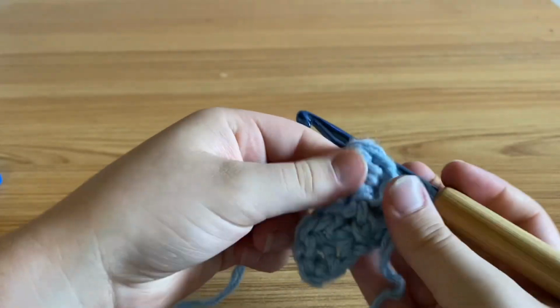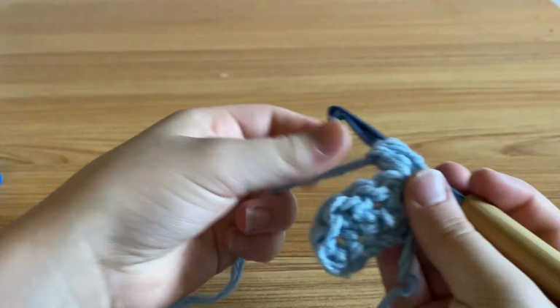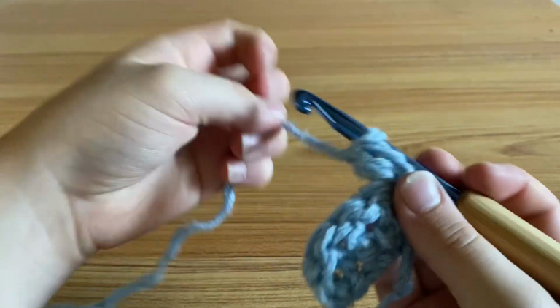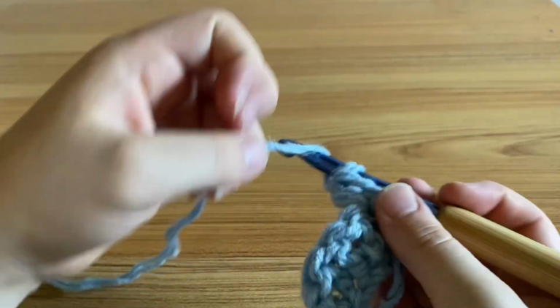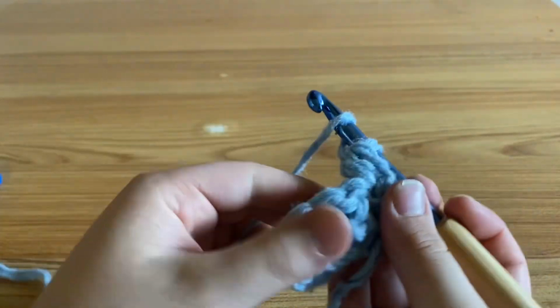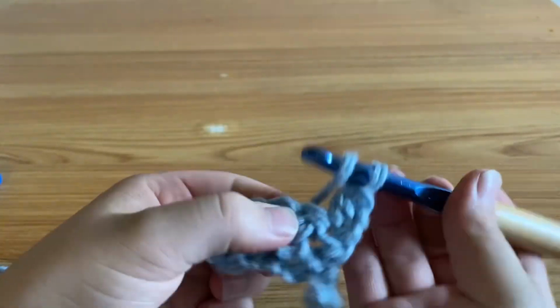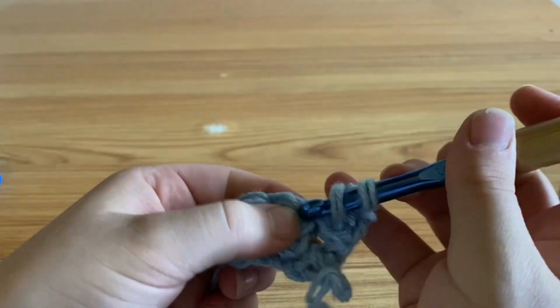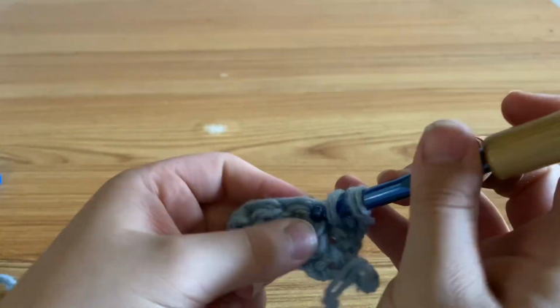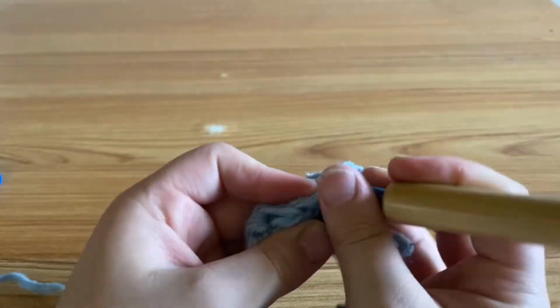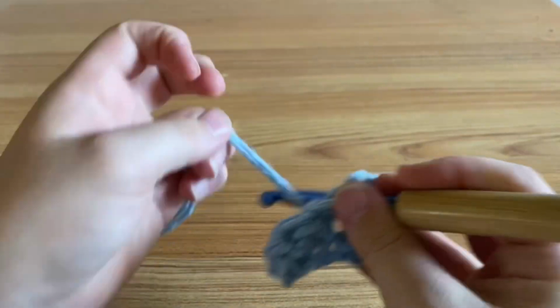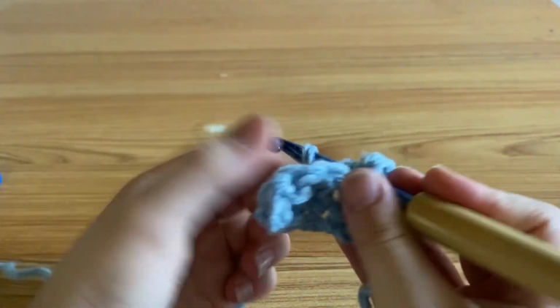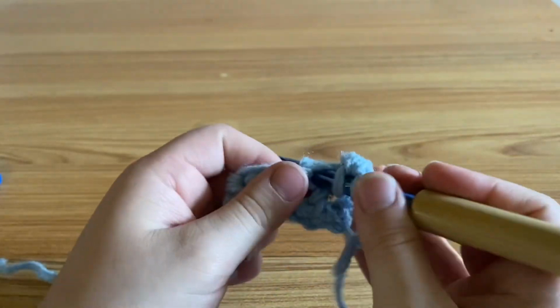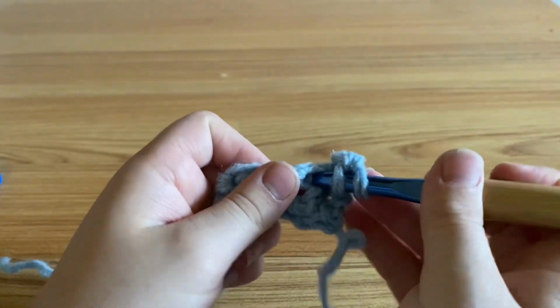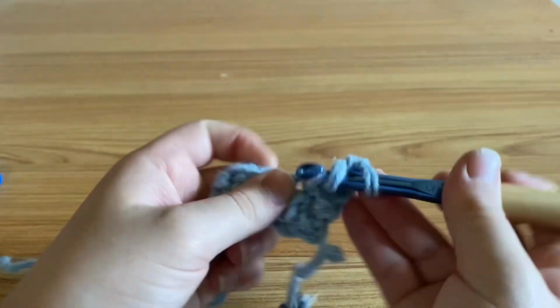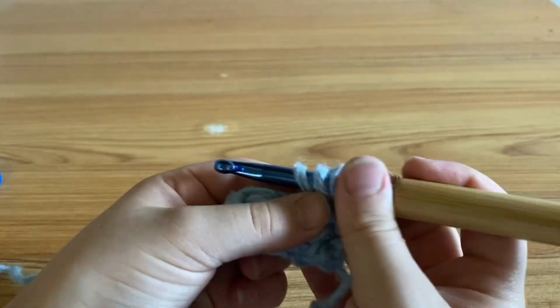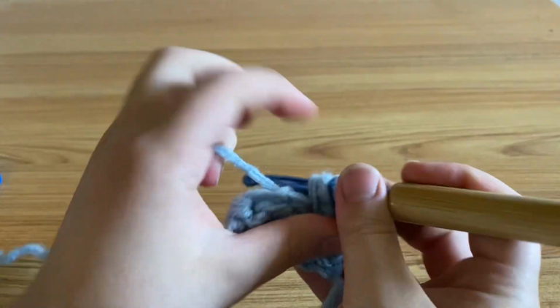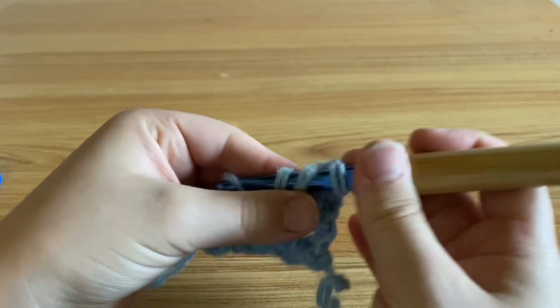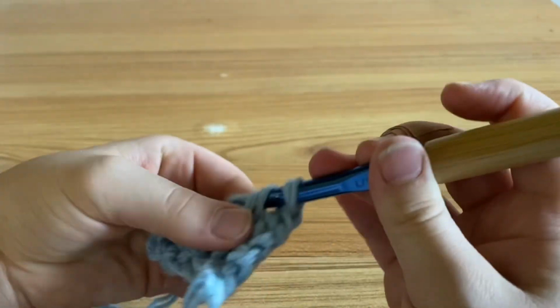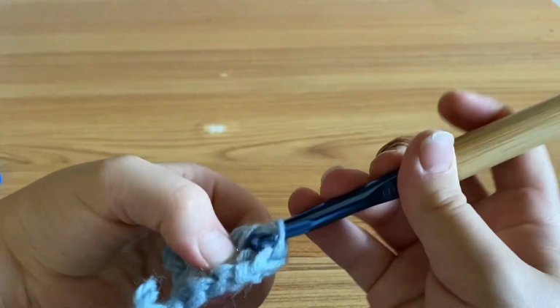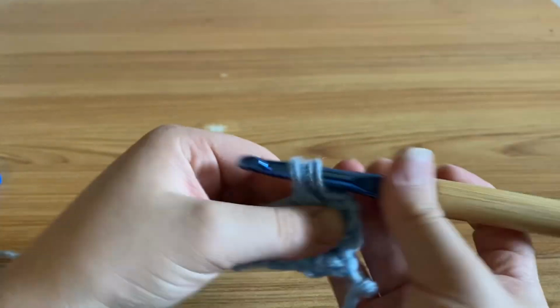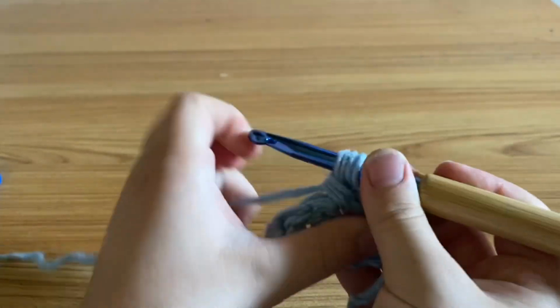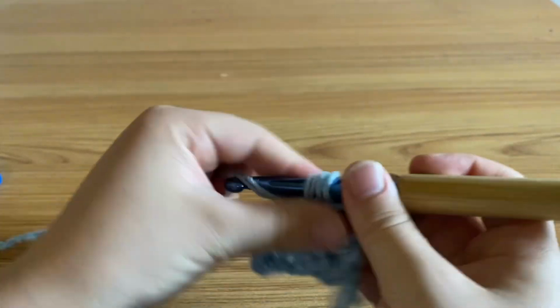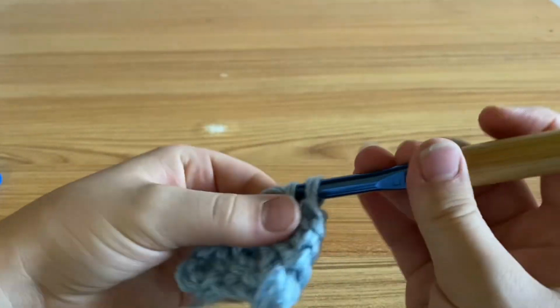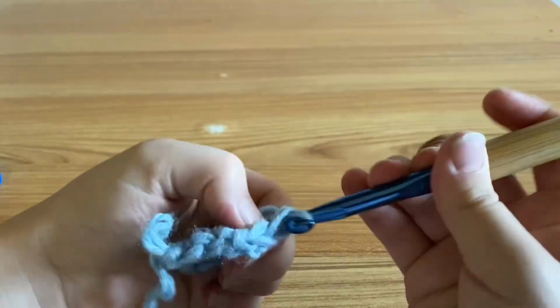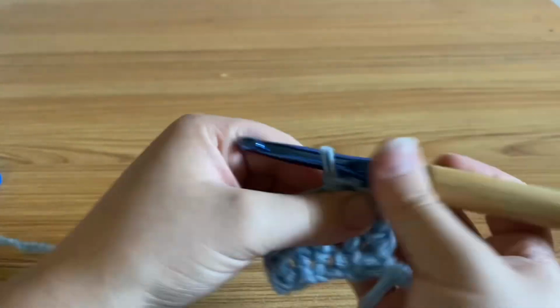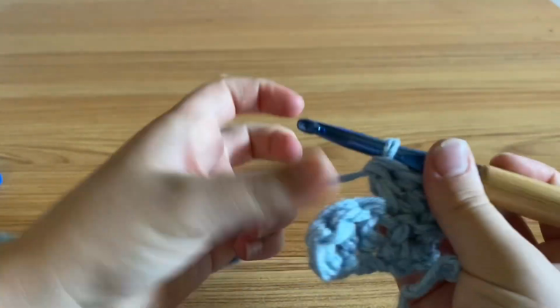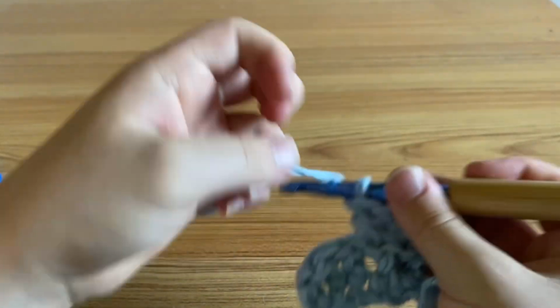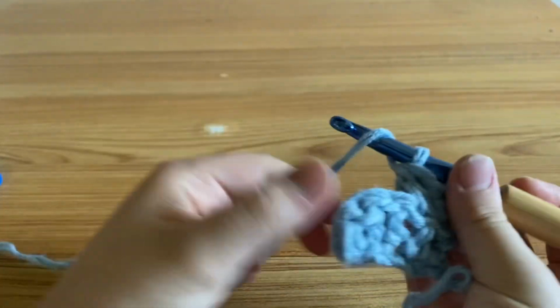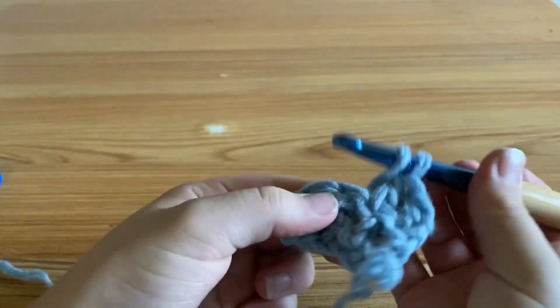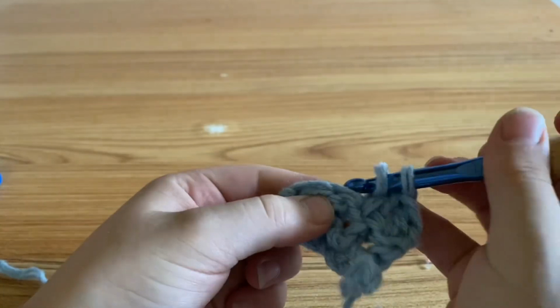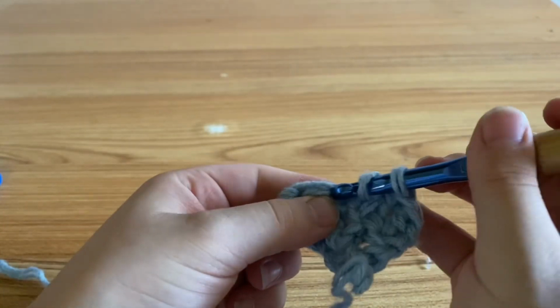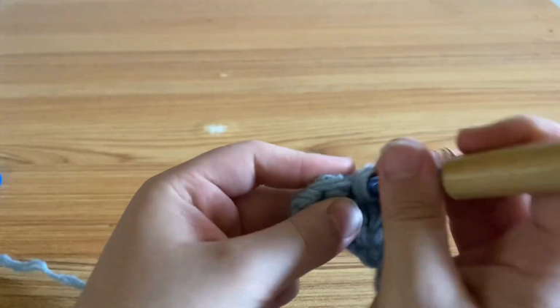Yarn over, put it in the stitch, yarn over, pull through one, yarn over, pull through two, then yarn over, pull through two. Just repeat that till the end of the row.